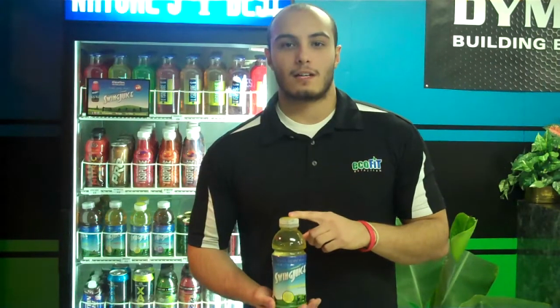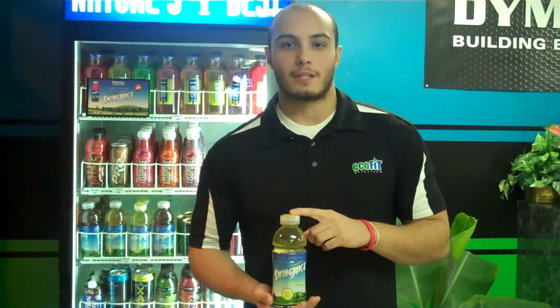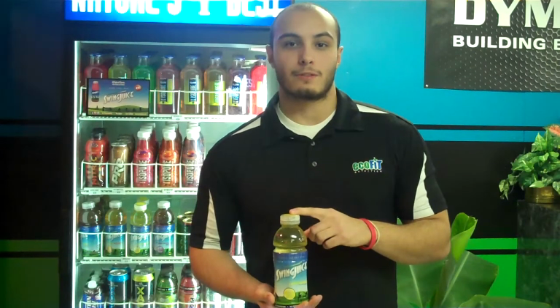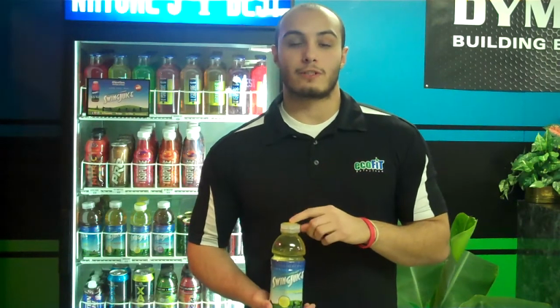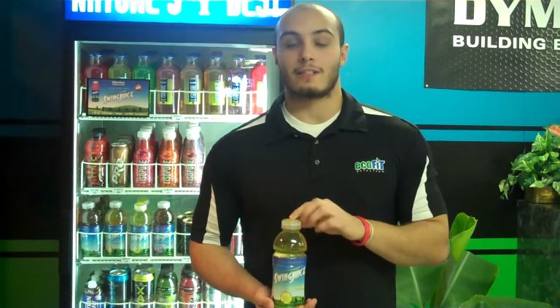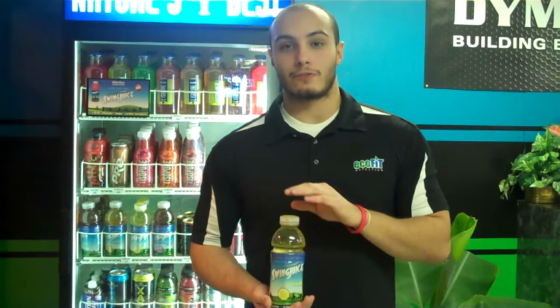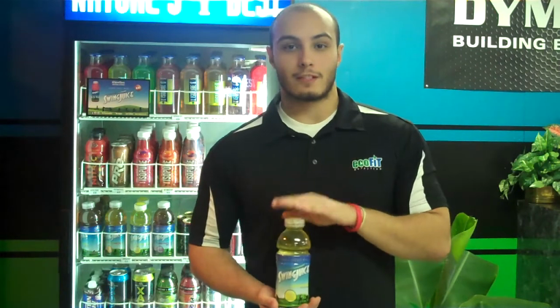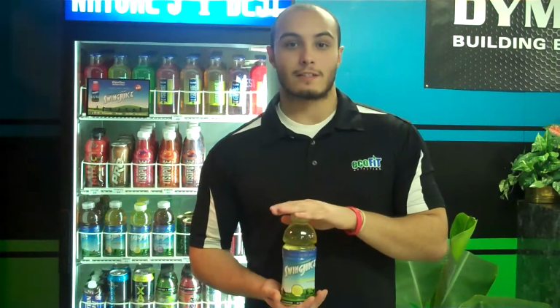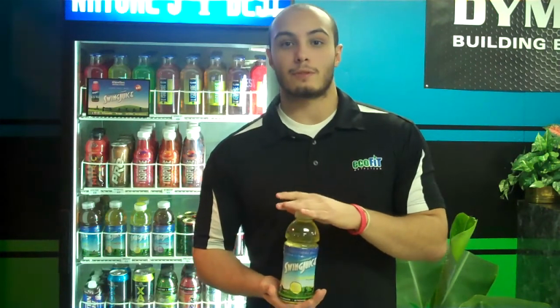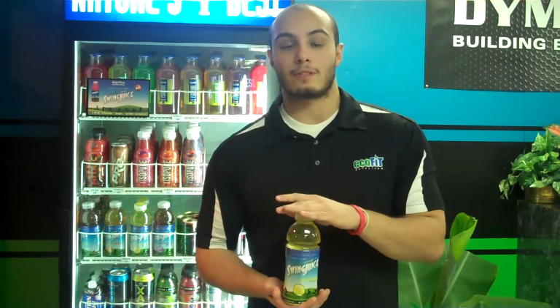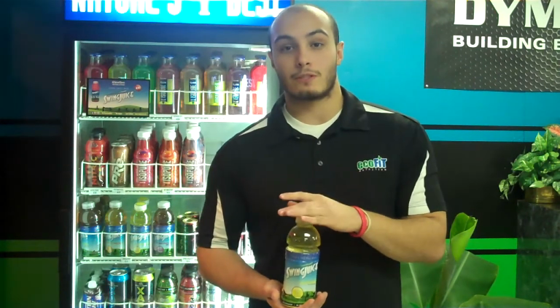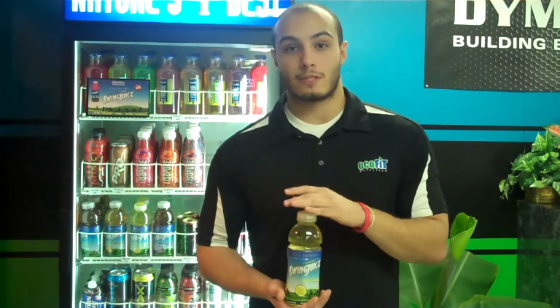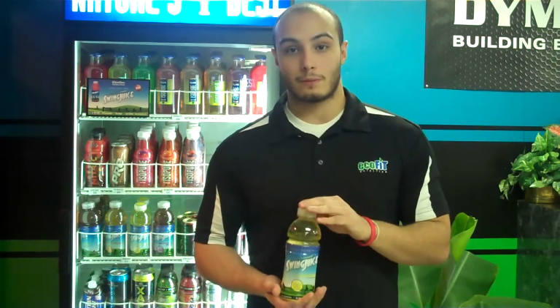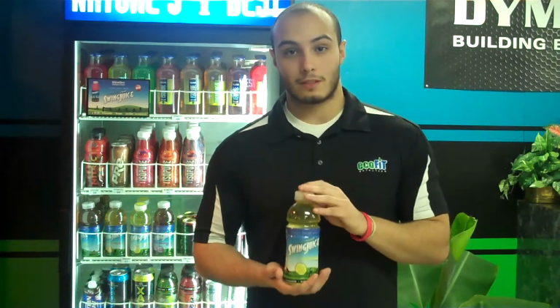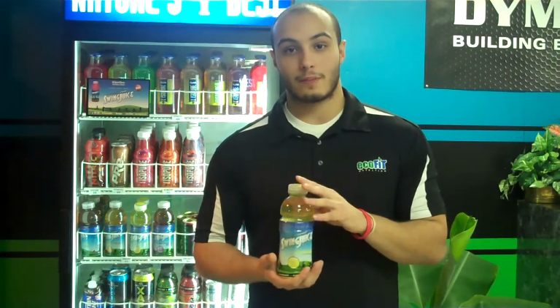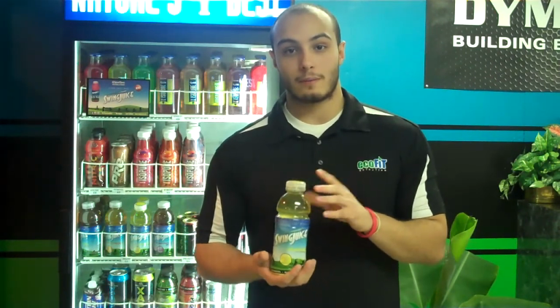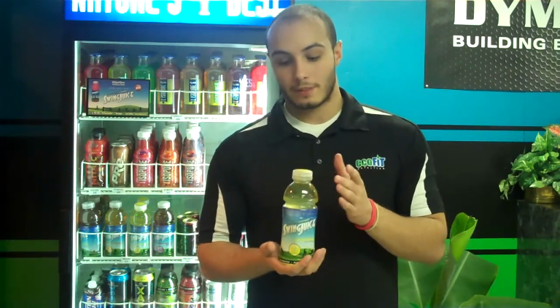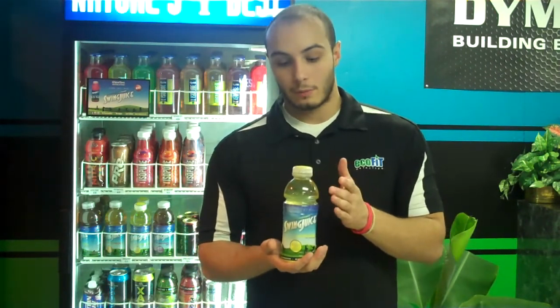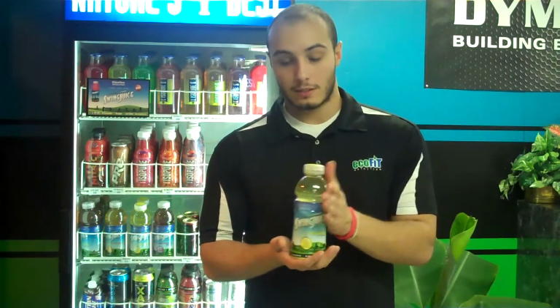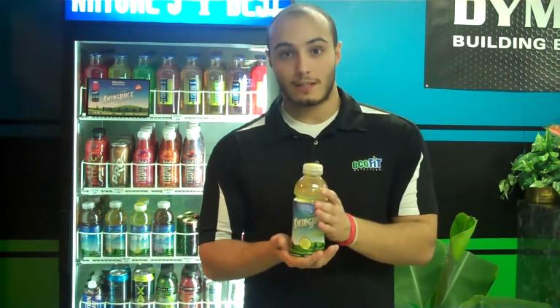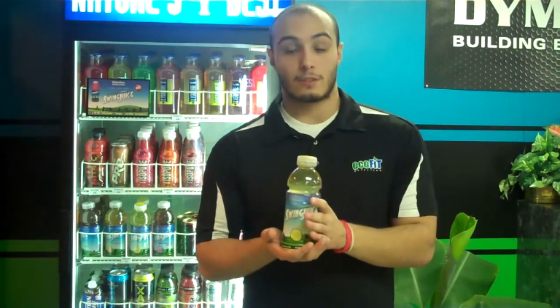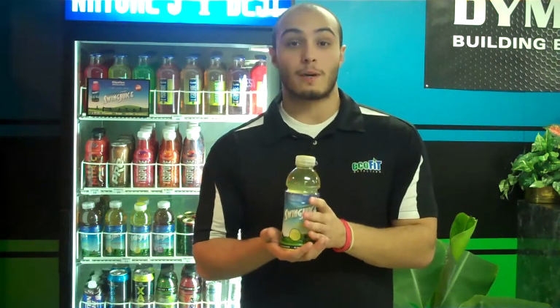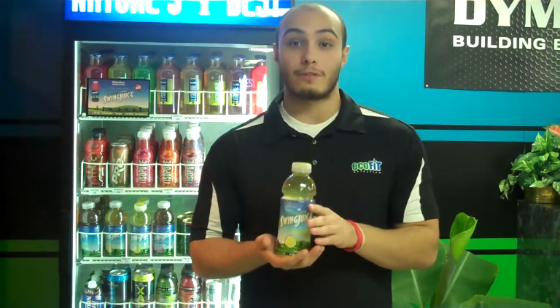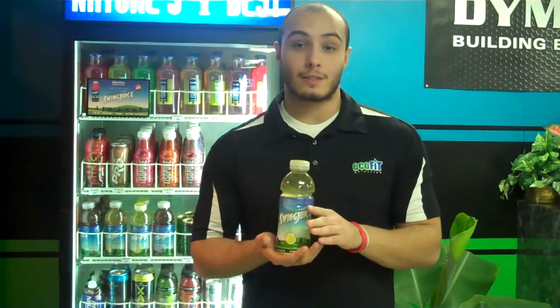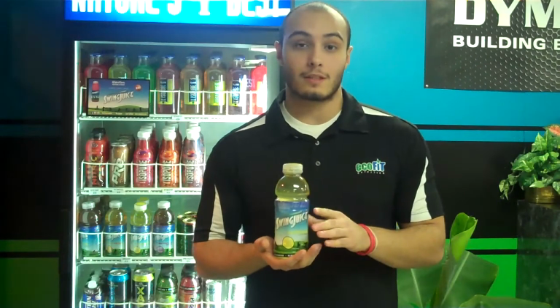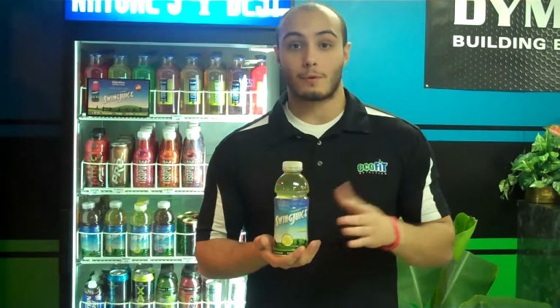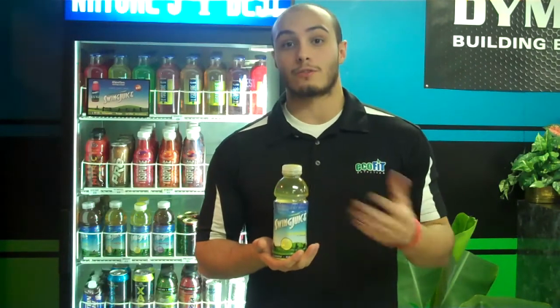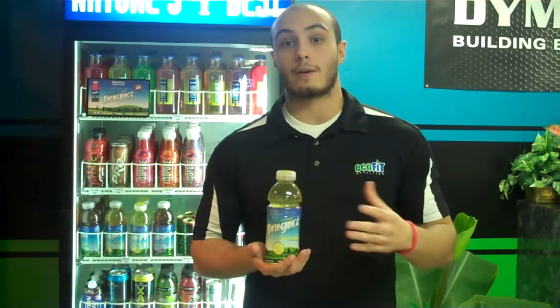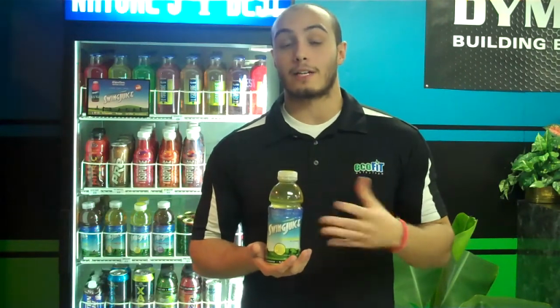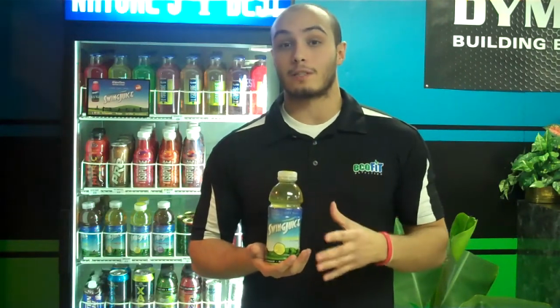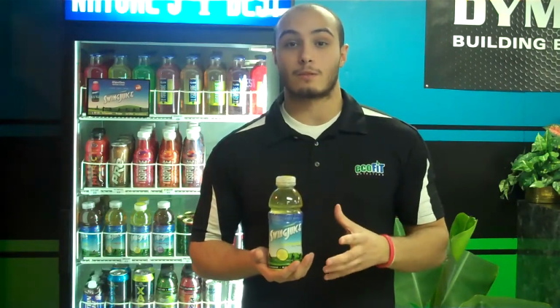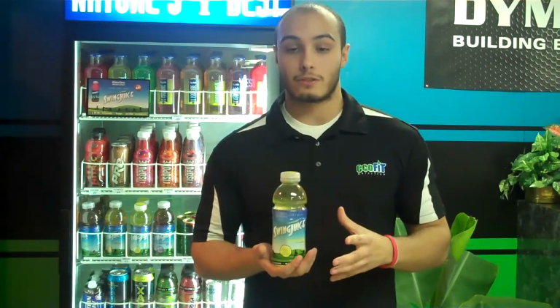Hey everybody, how's it going? It's Sean here at EcoFit and today we're doing the Swing Juice Tip of the Week. With this today, we're going to talk about B Vitamins and how they kind of relate to the Swing Juice.